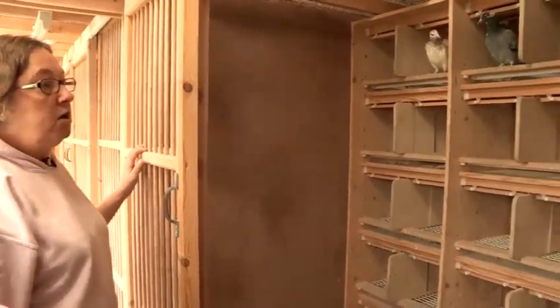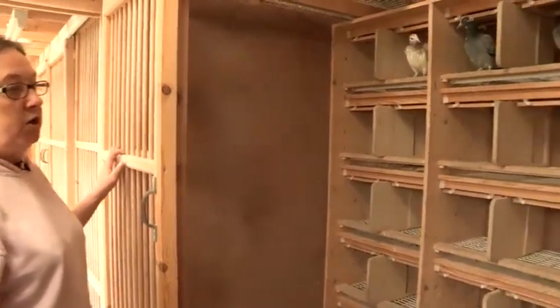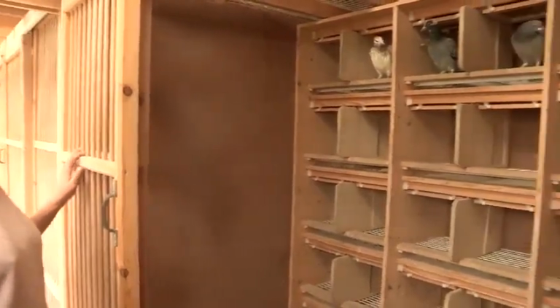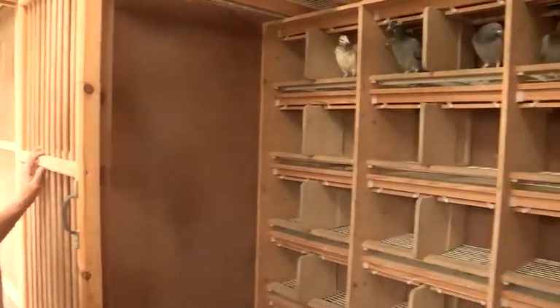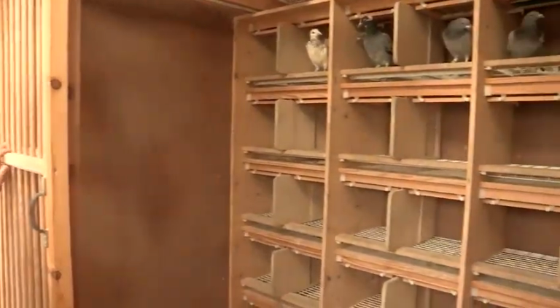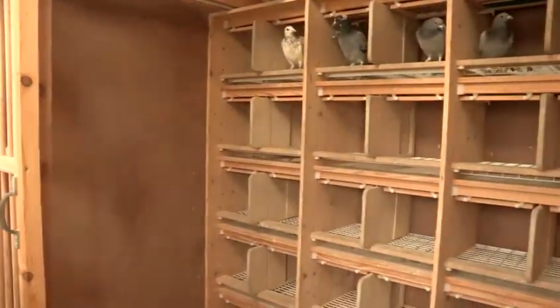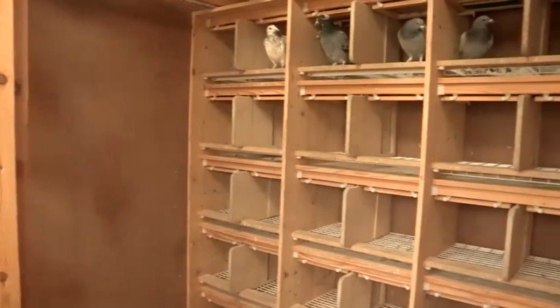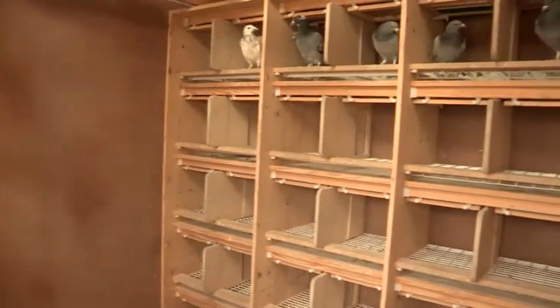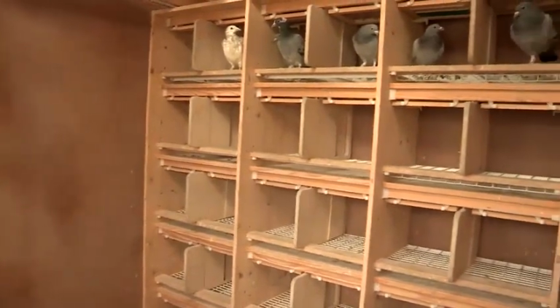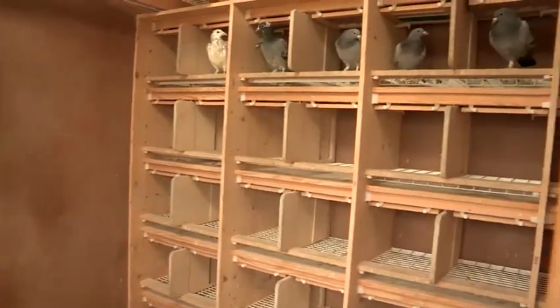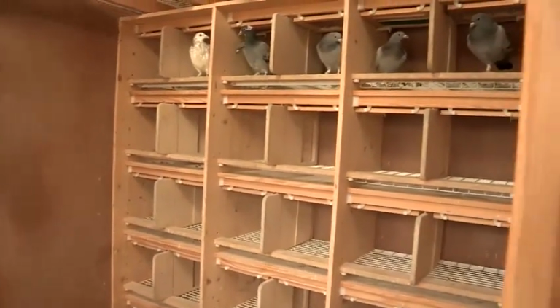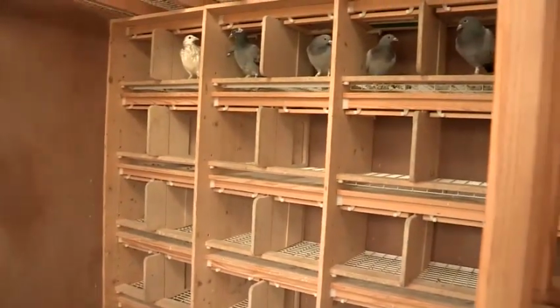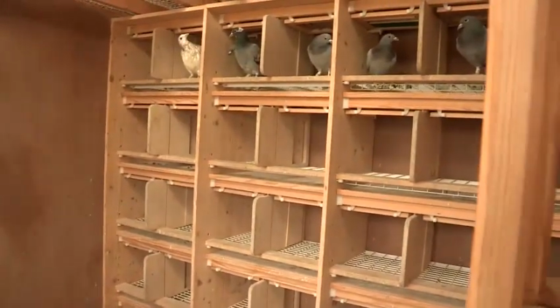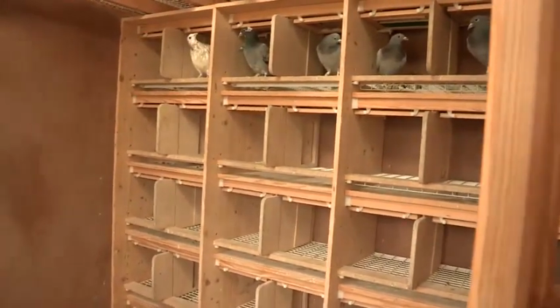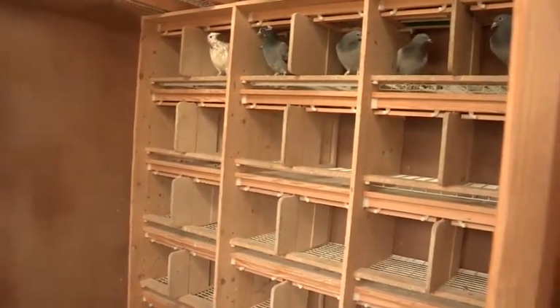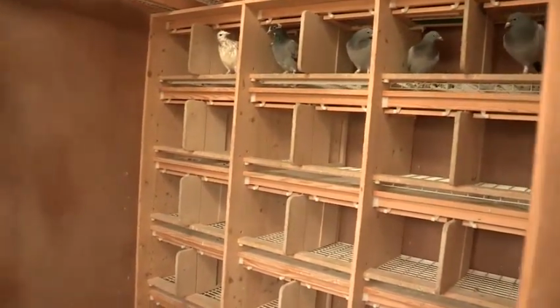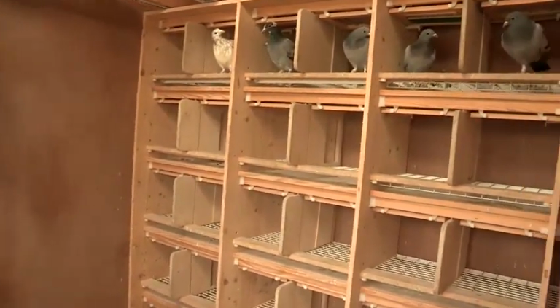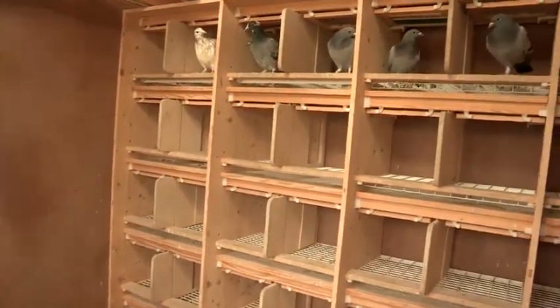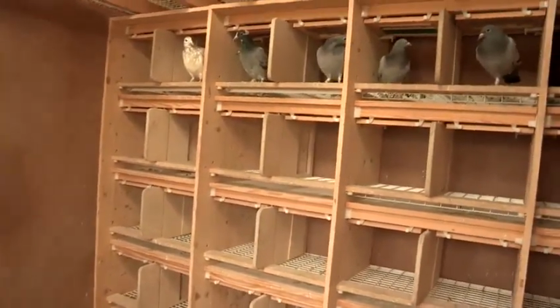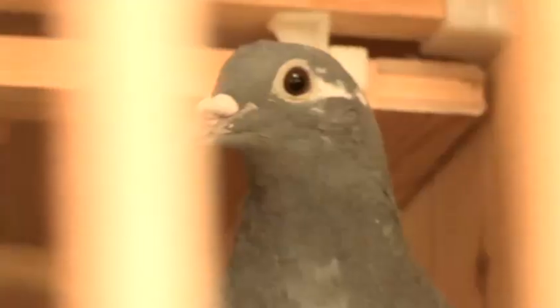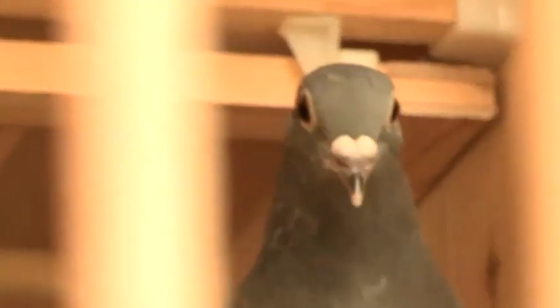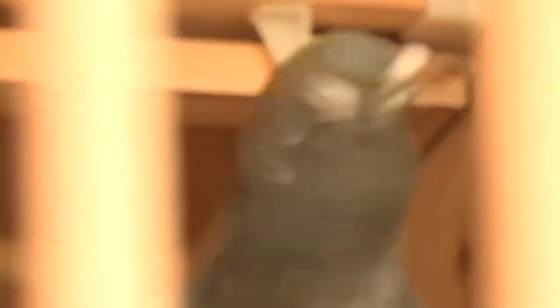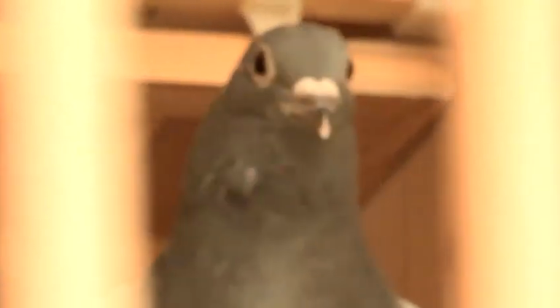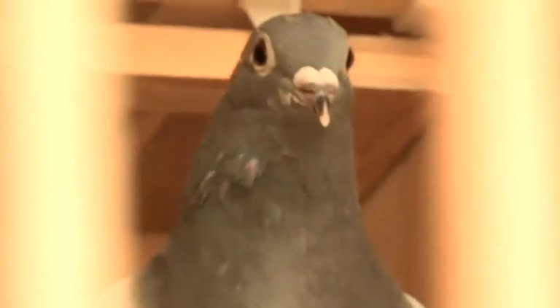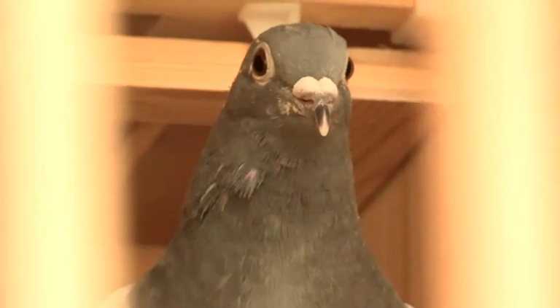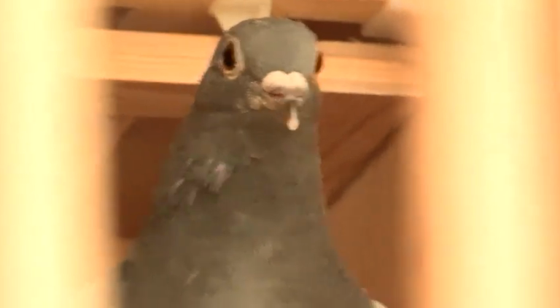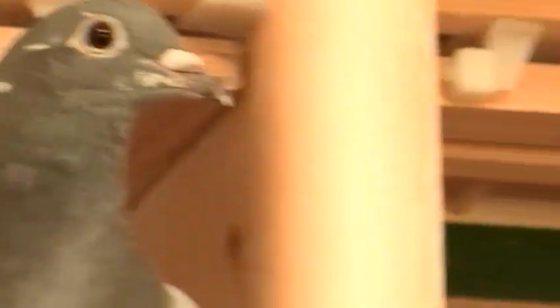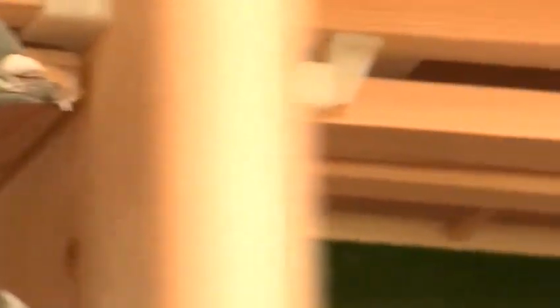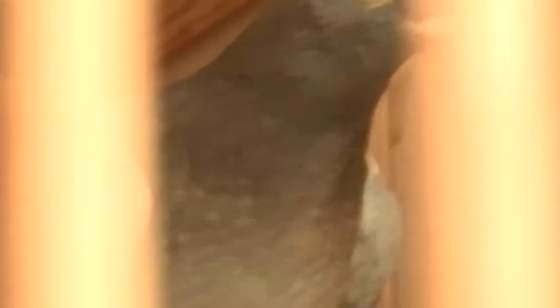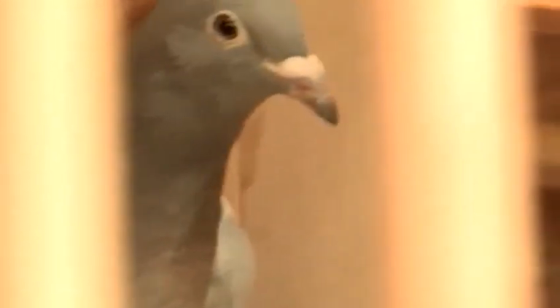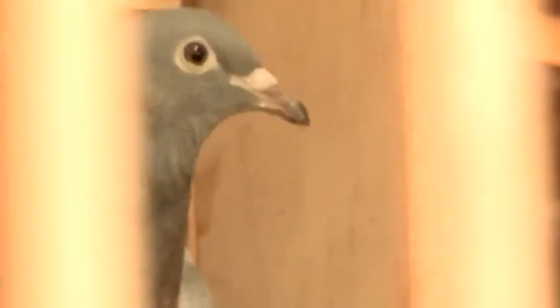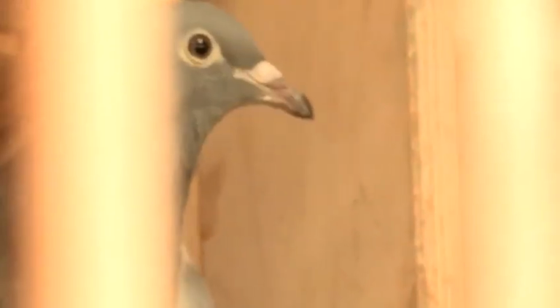You can see the boxes are slightly smaller because these pigeons won't be breeding this year. They'll be trained, flown around the loft and then raced.